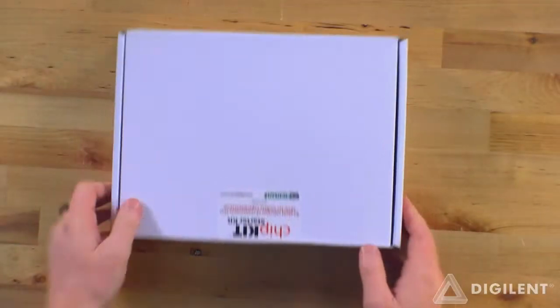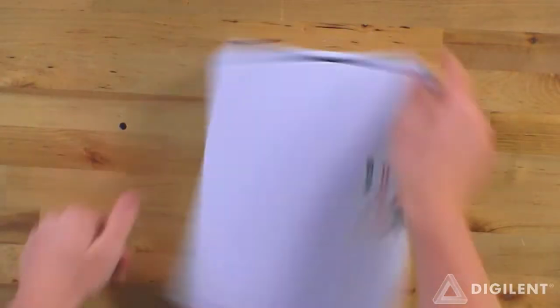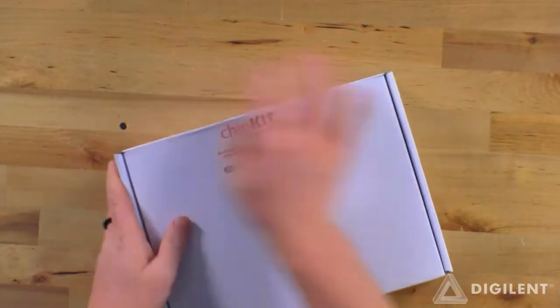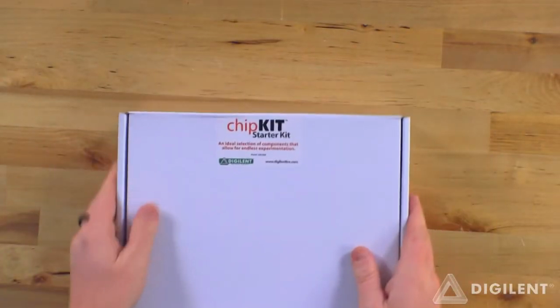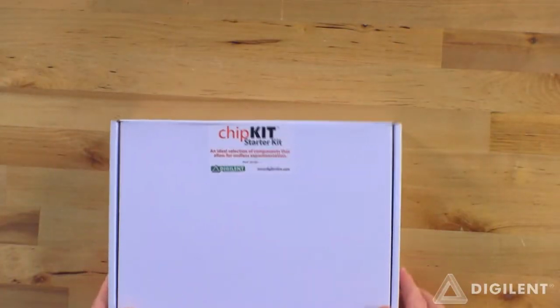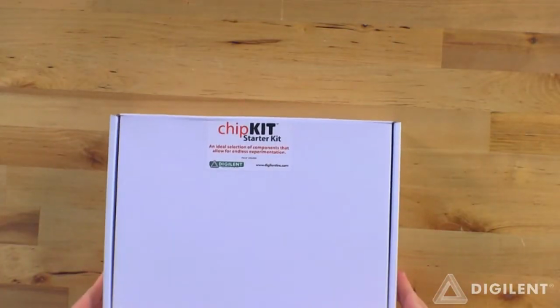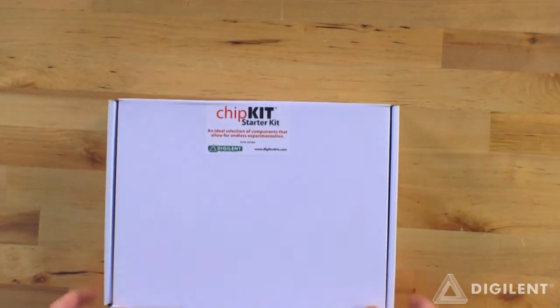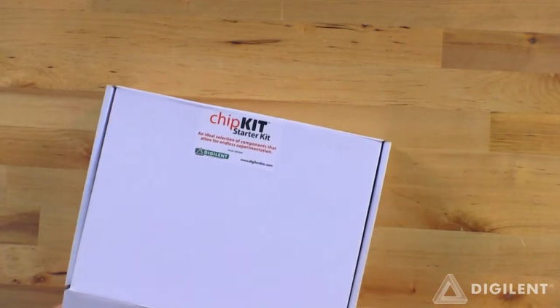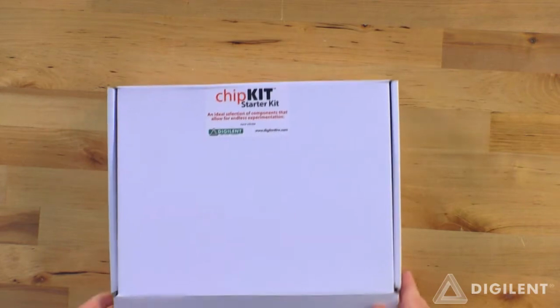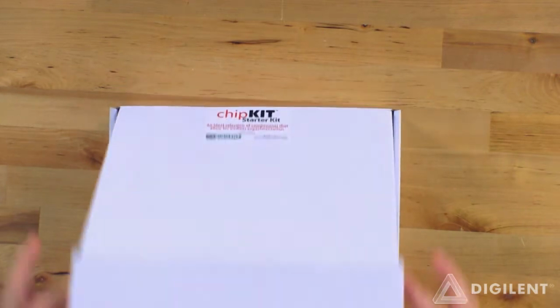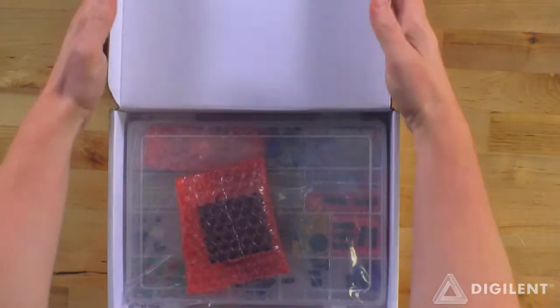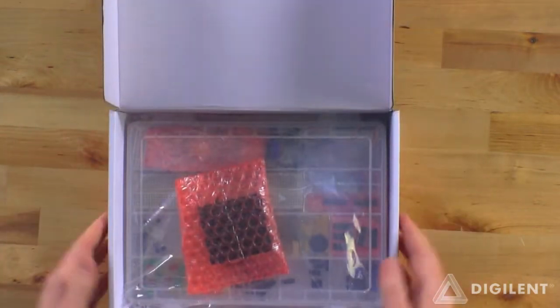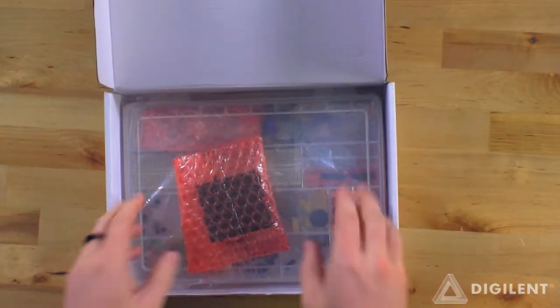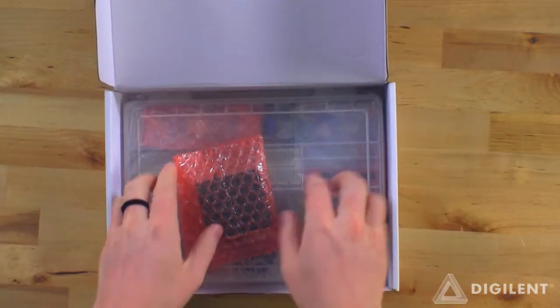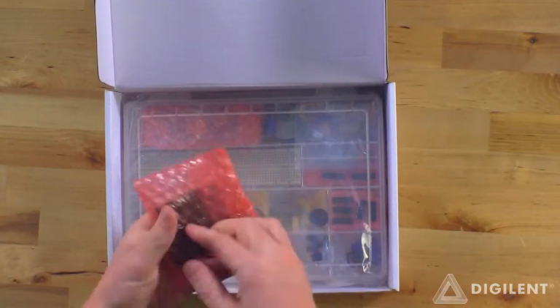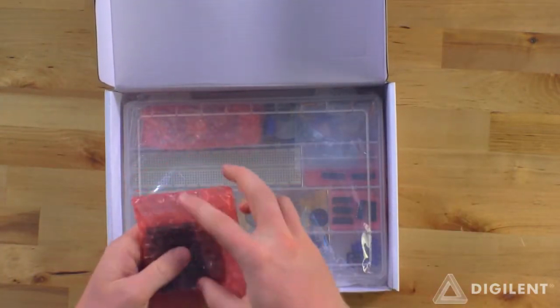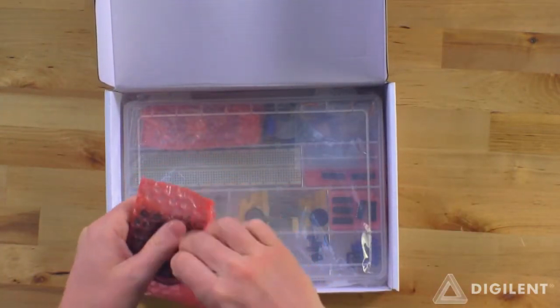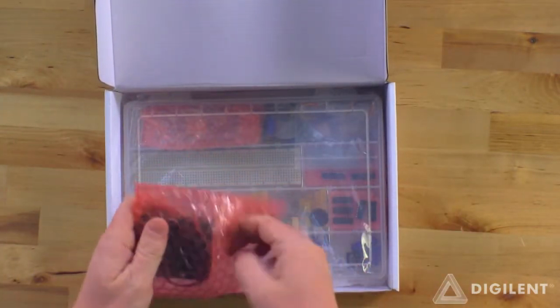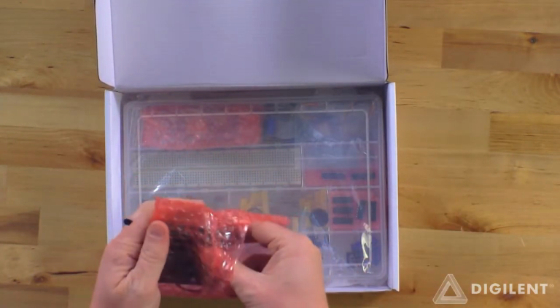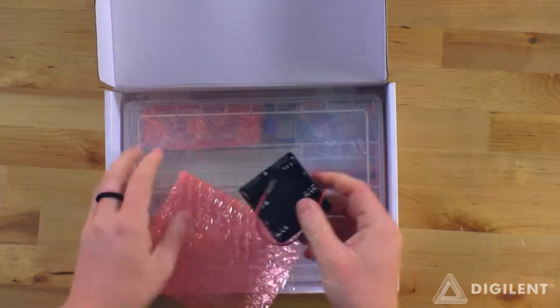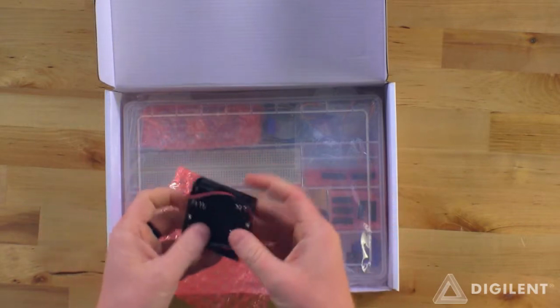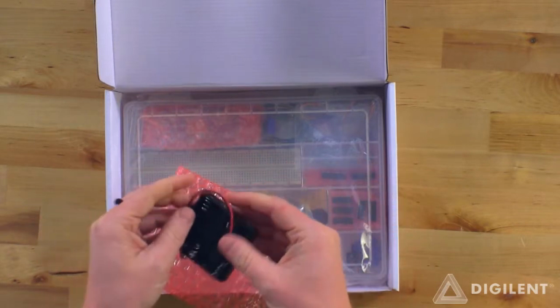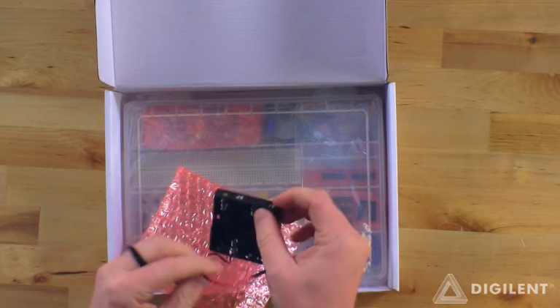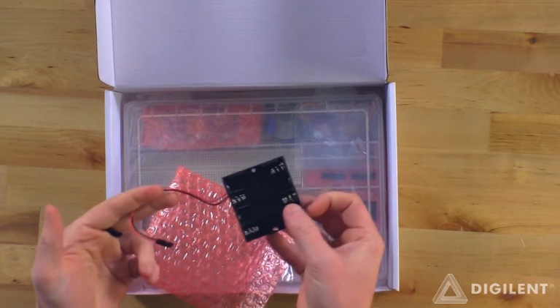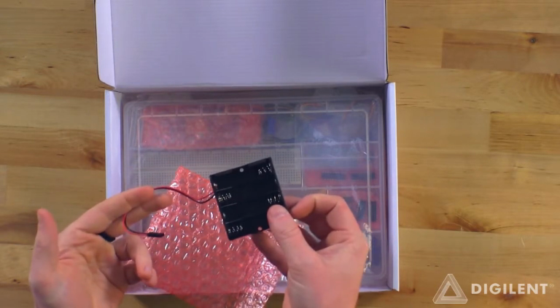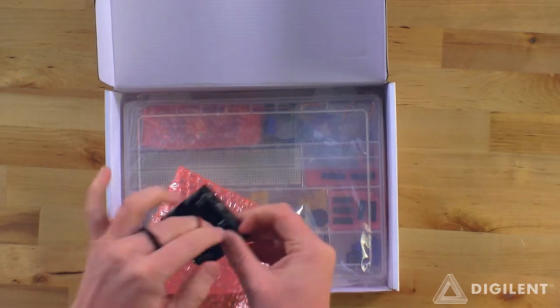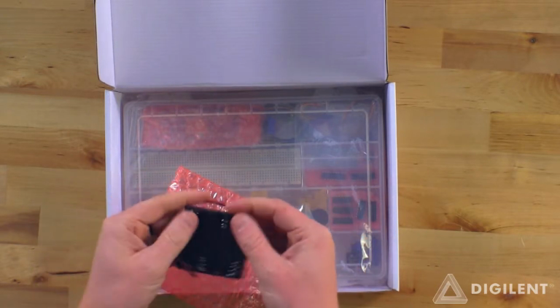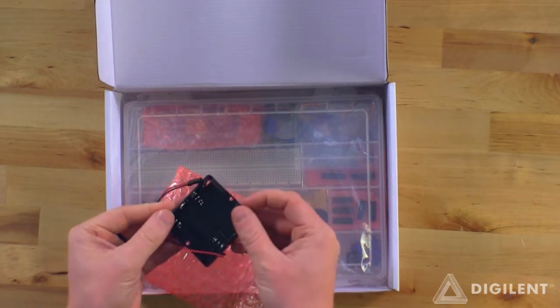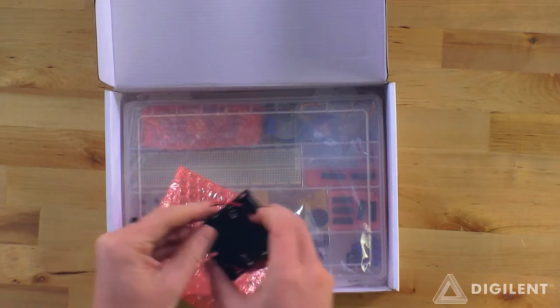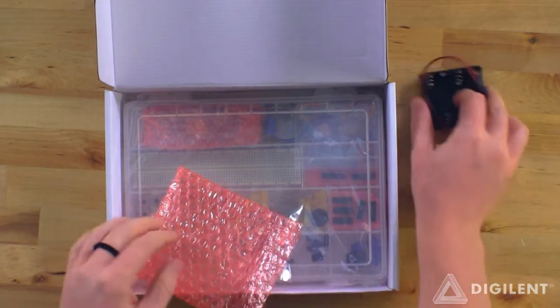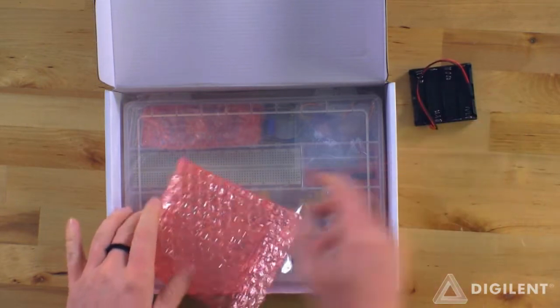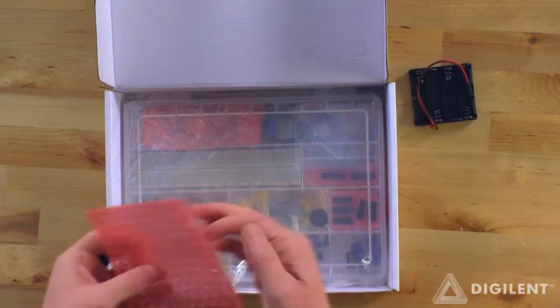Today we are unboxing the ChipKit Starter Kit. First thing we open this up, we've got a little battery pack for four double A's.